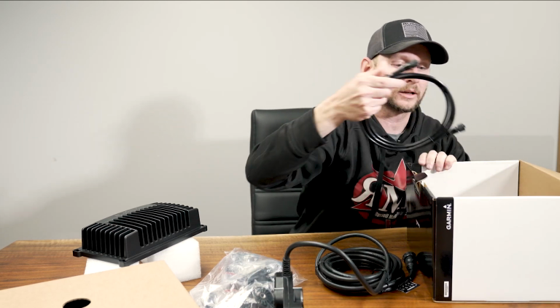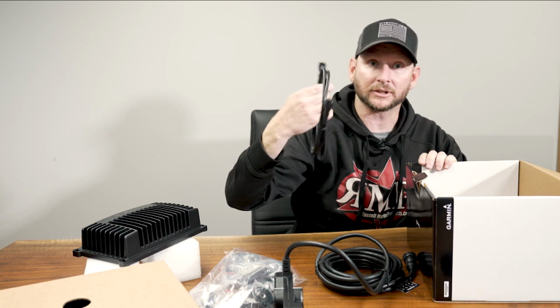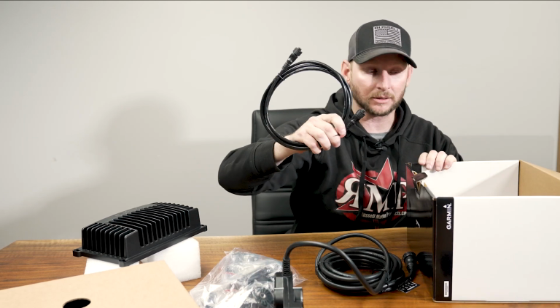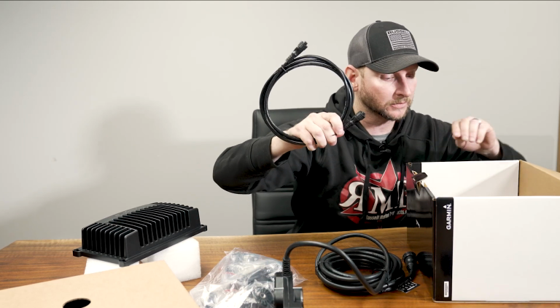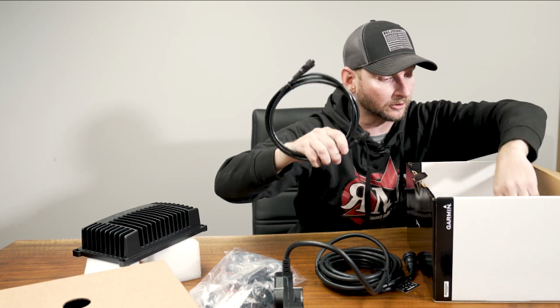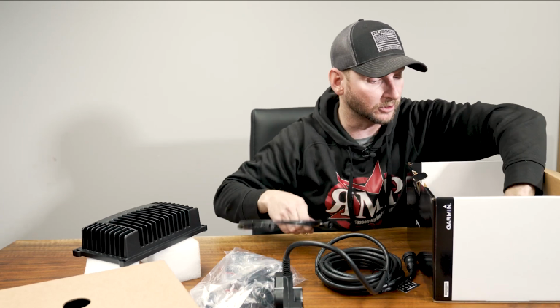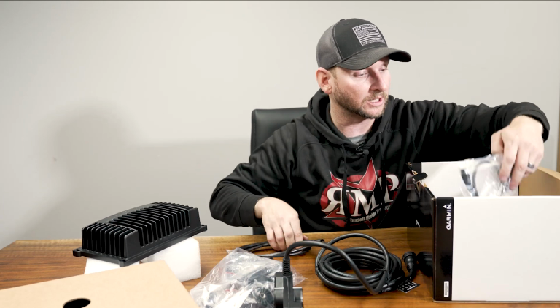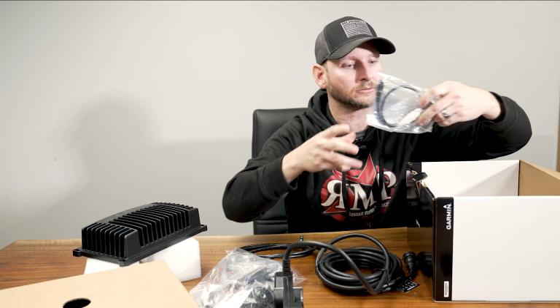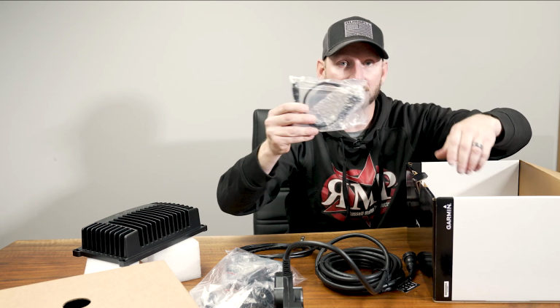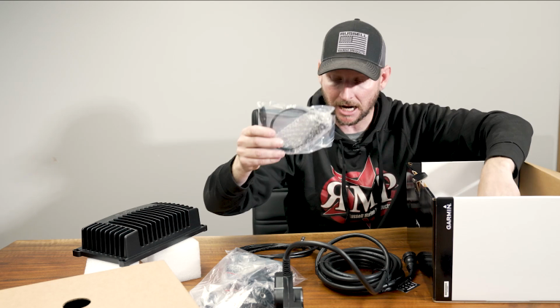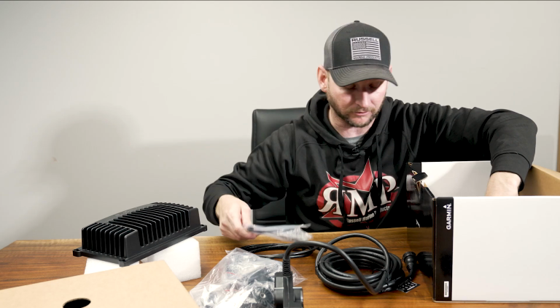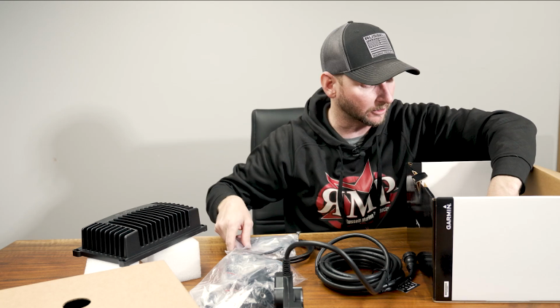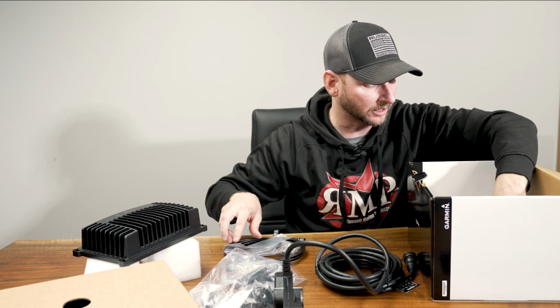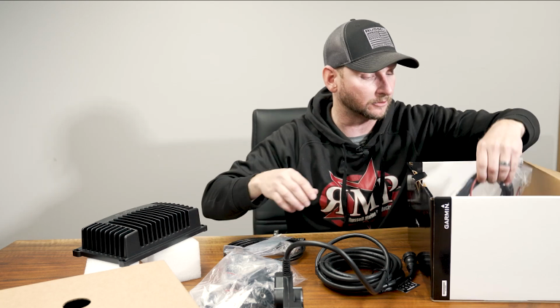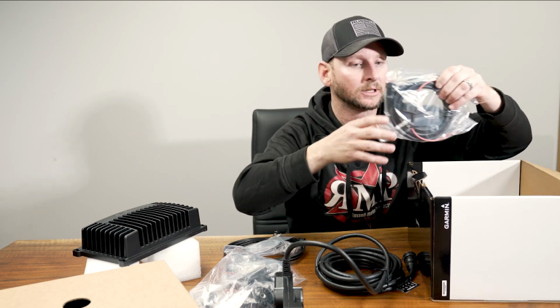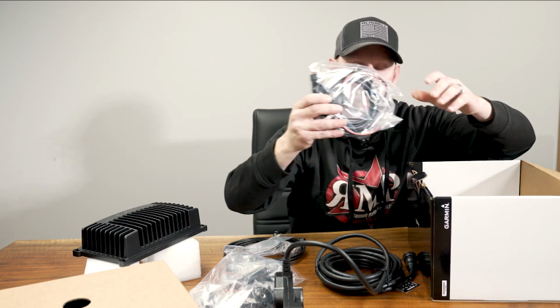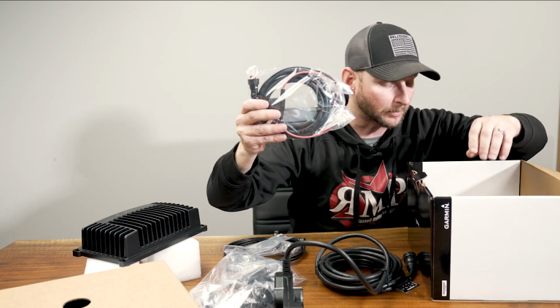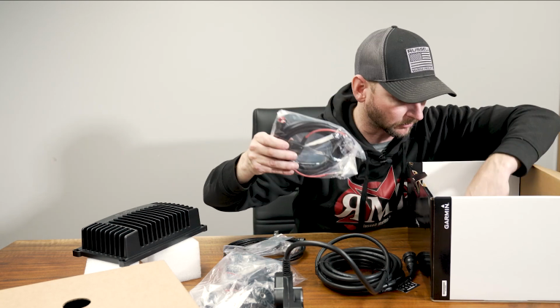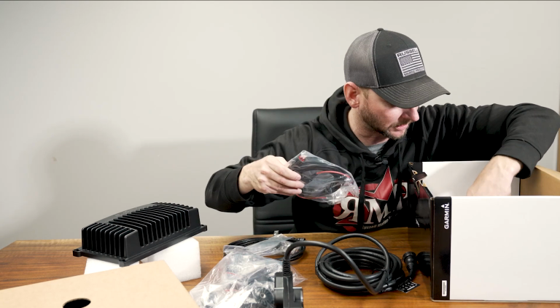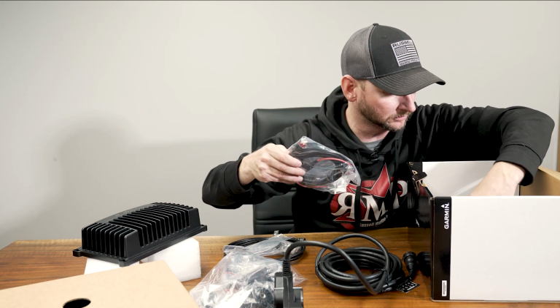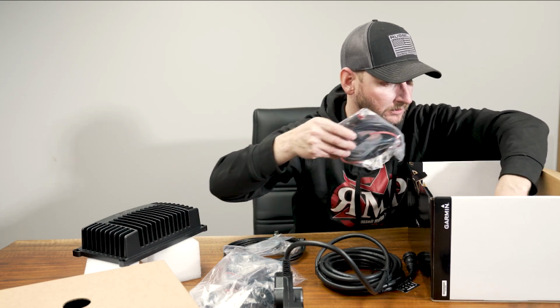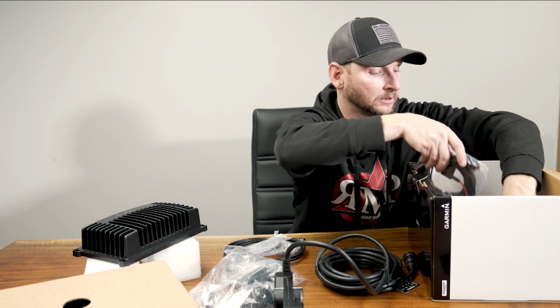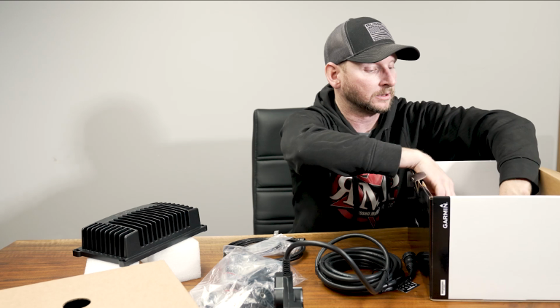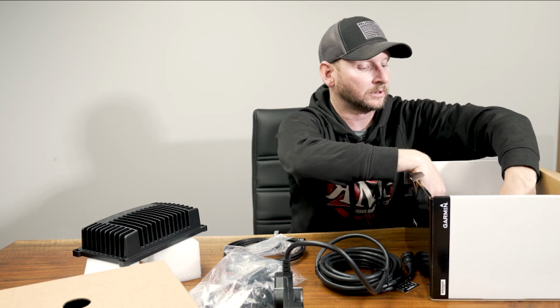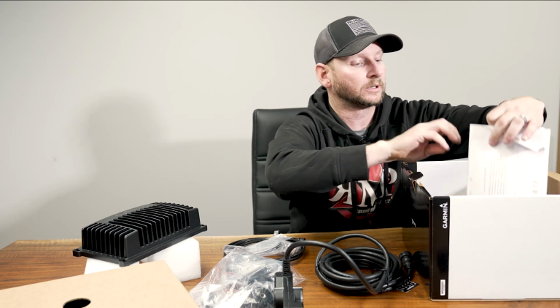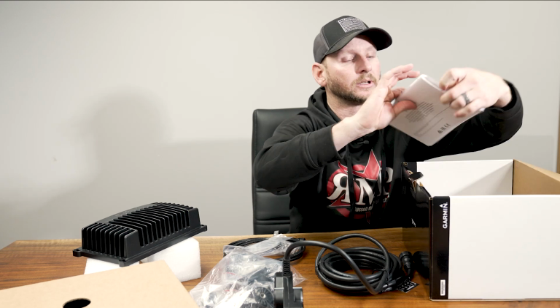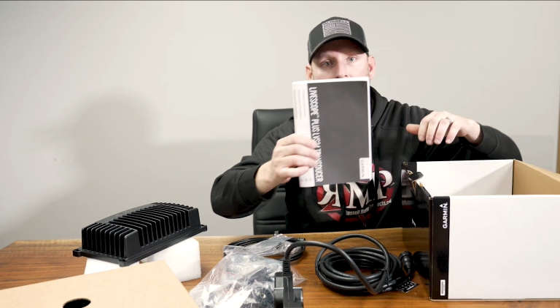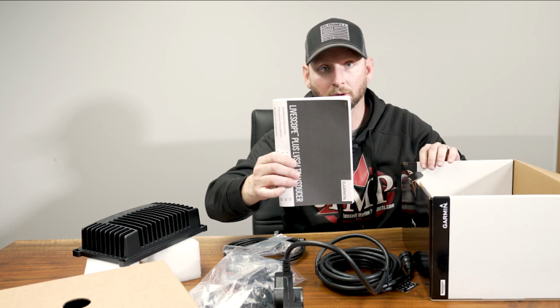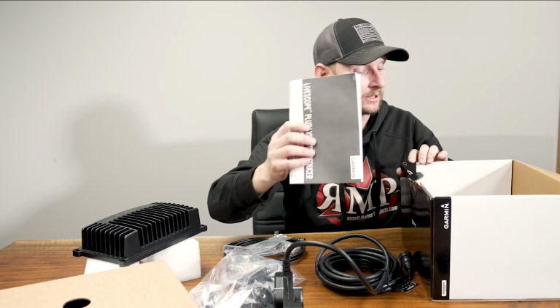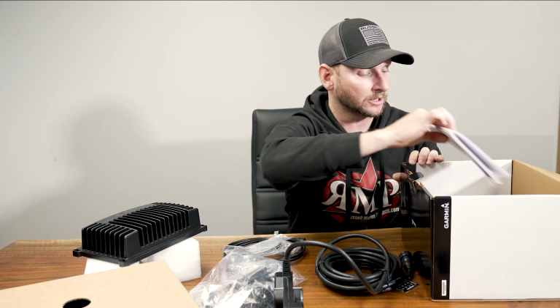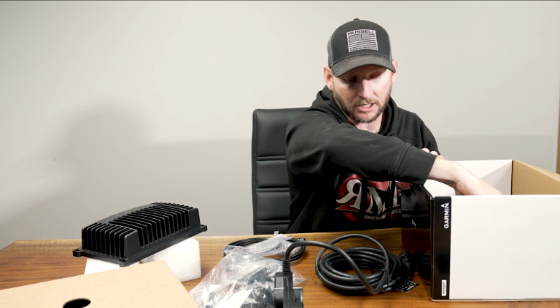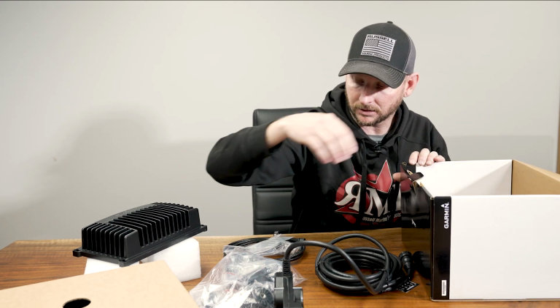We have our same connector cords here, we have the adapter for our networking cable, the power cable, and of course the instructions right here.